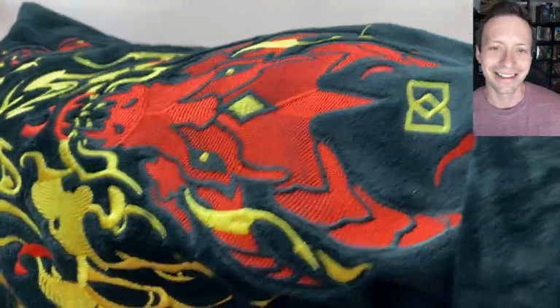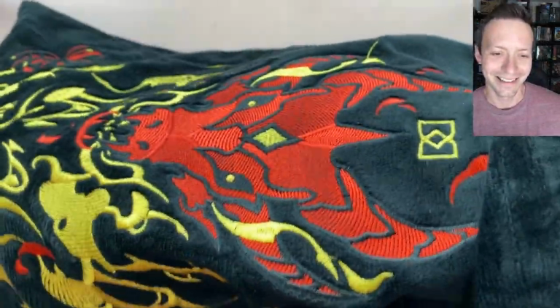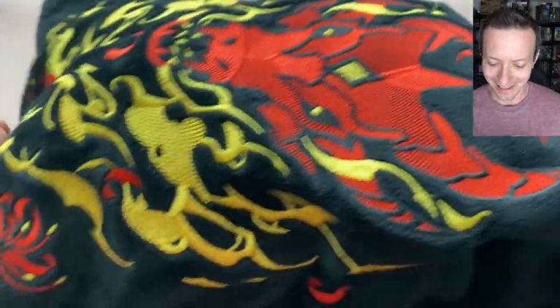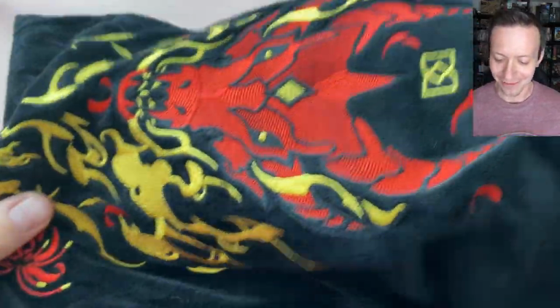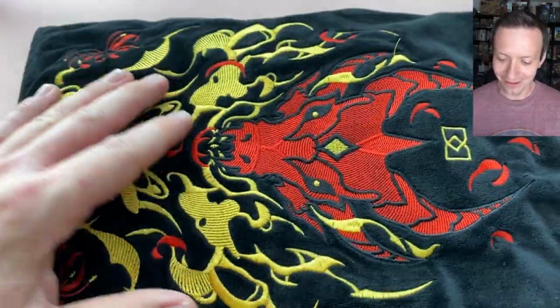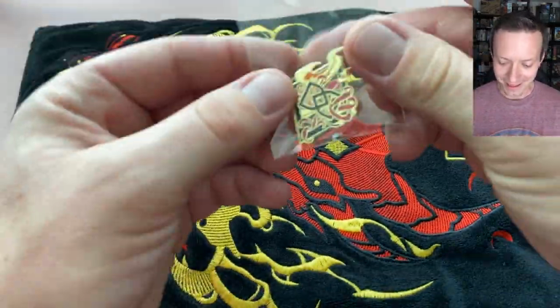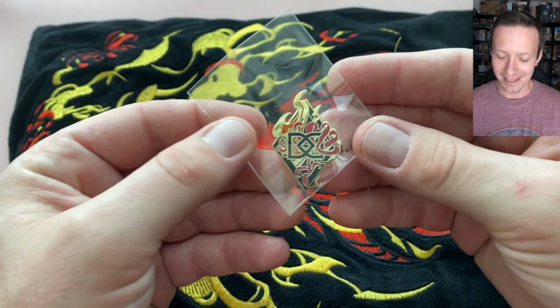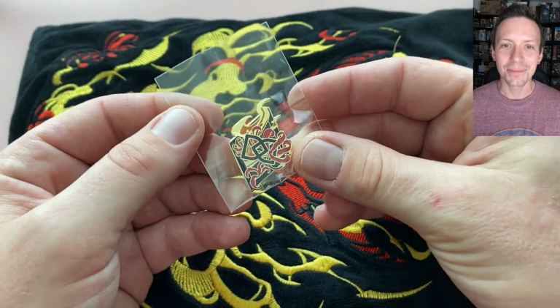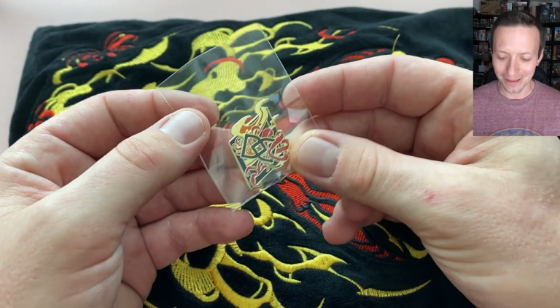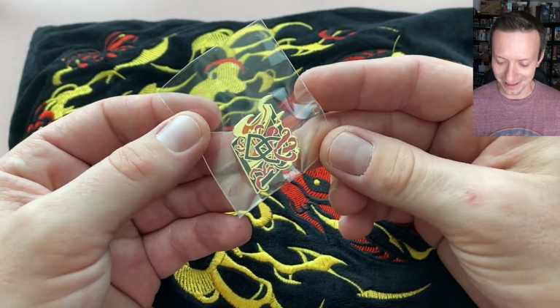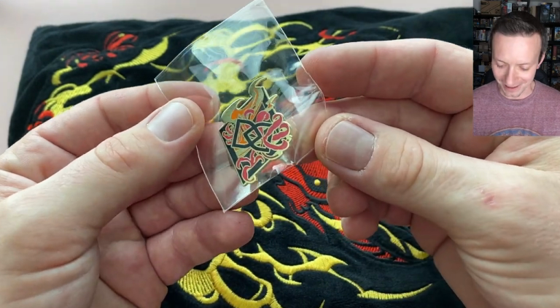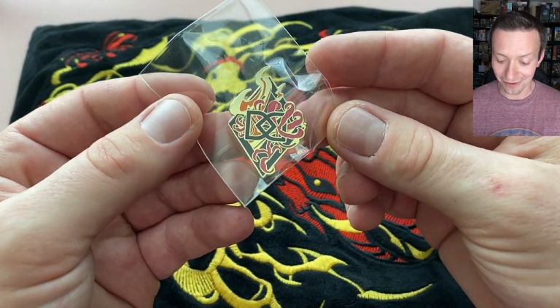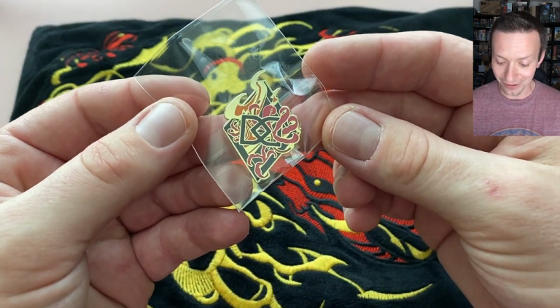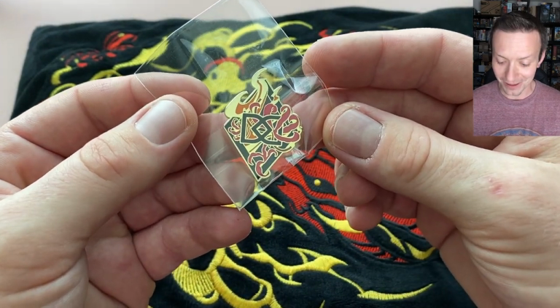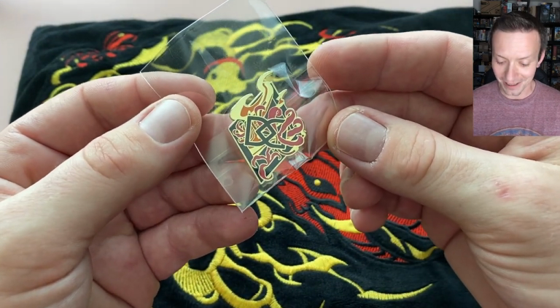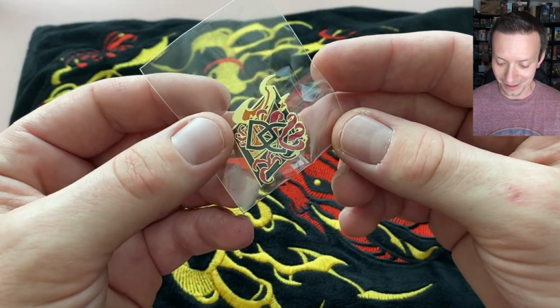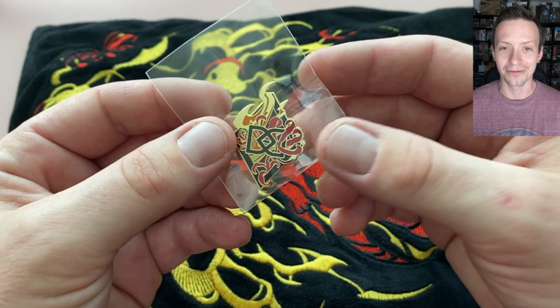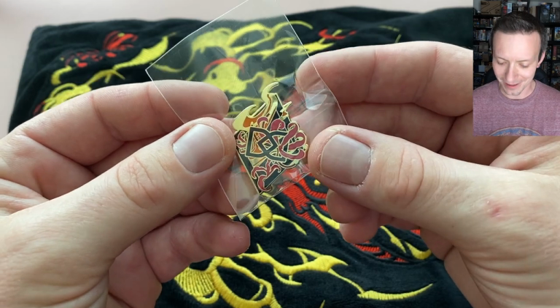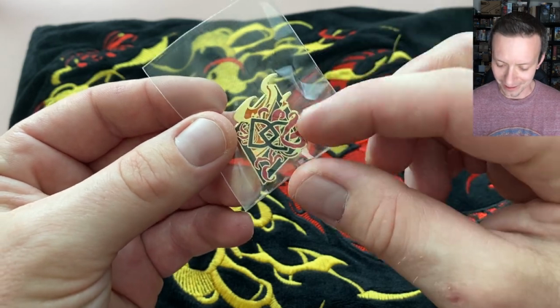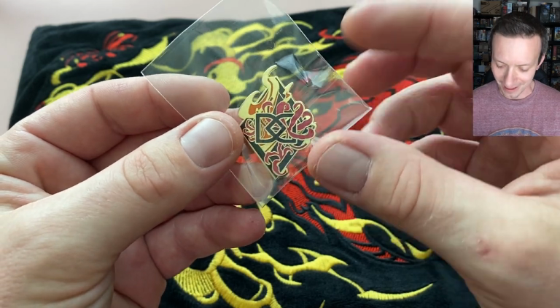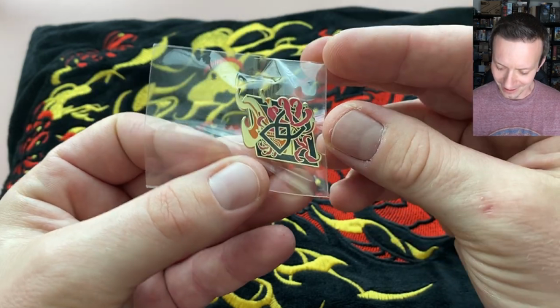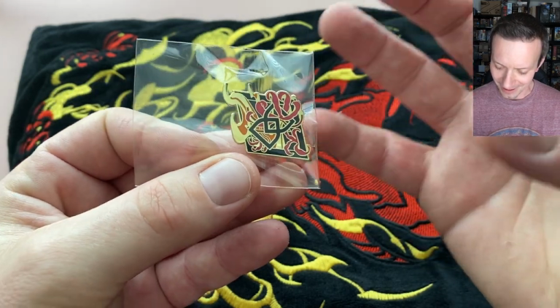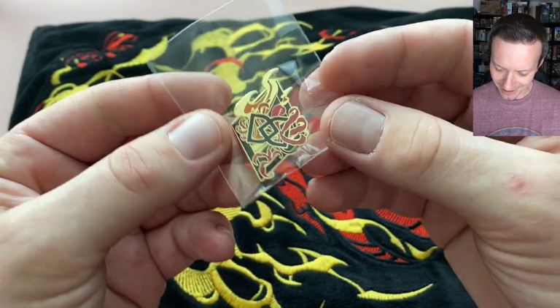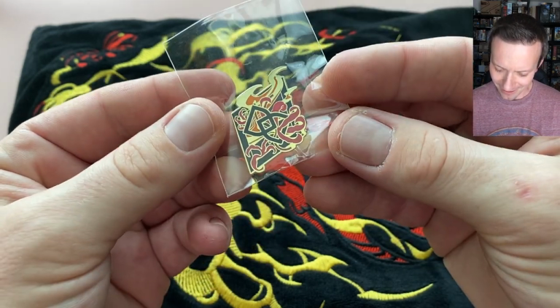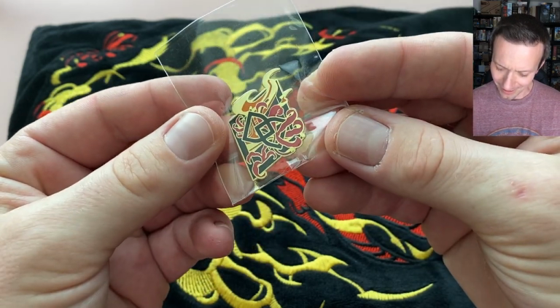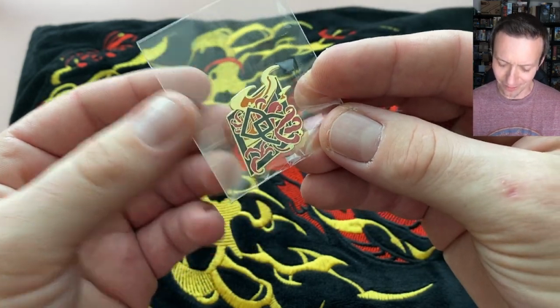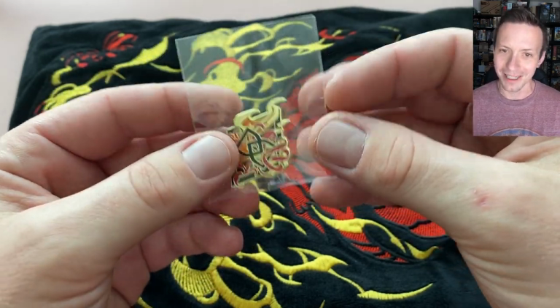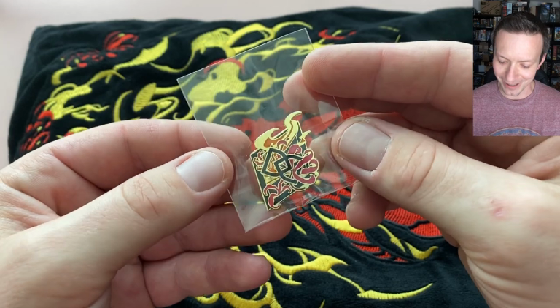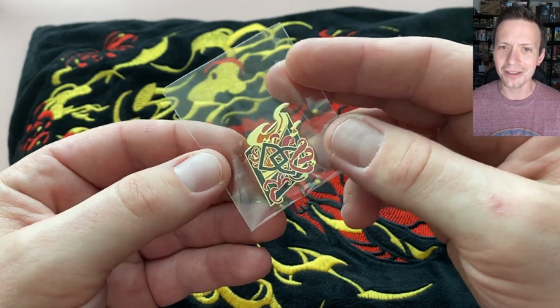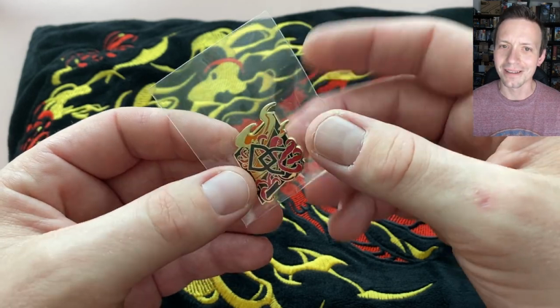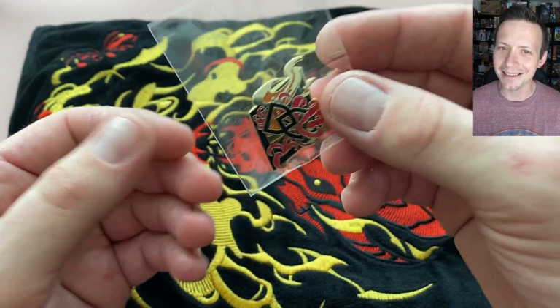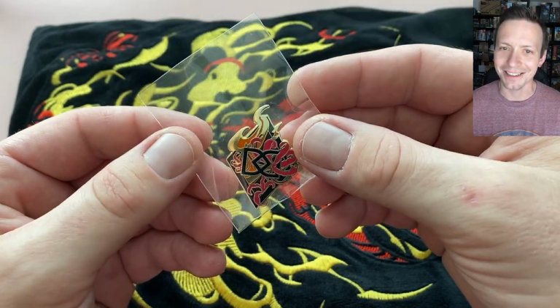Moving on — this is the special pin included in this set. It's a really cool Dispel Dice icon pin with flames. It almost looks like a claw from the dragon coming out, or maybe those are just more flames. Either way, it looks cool. Adding that to the collection.